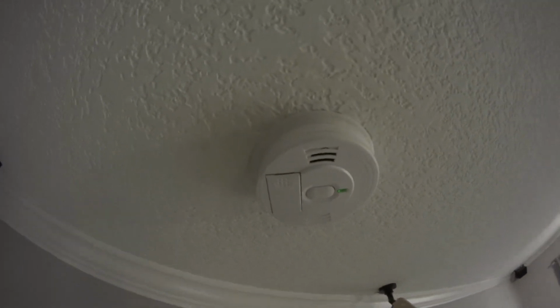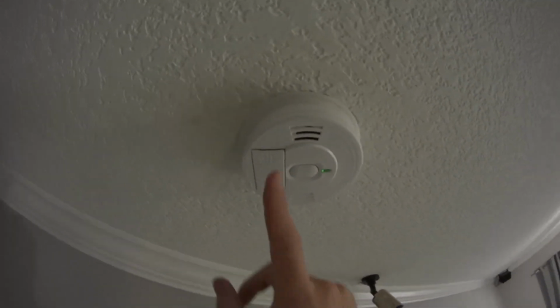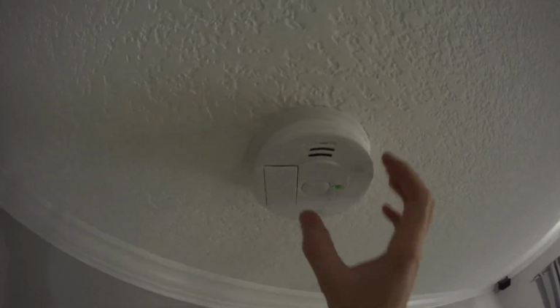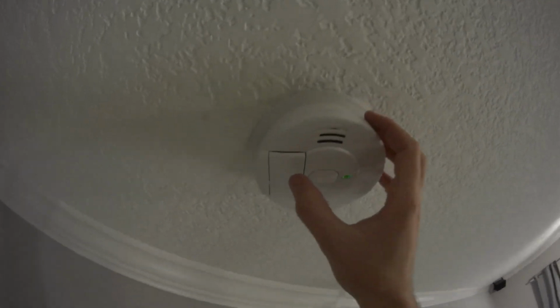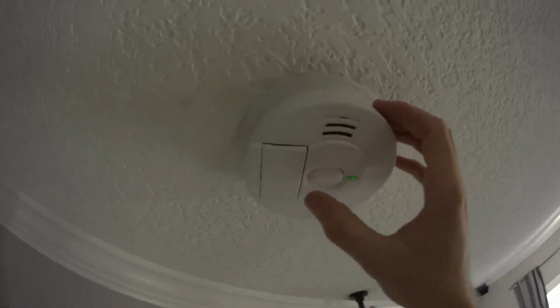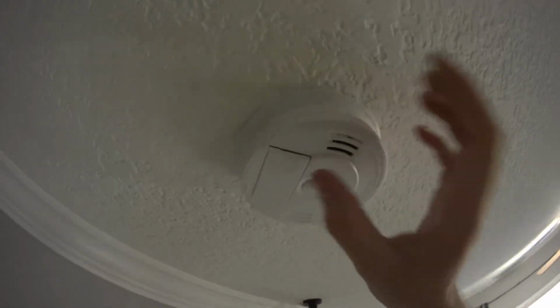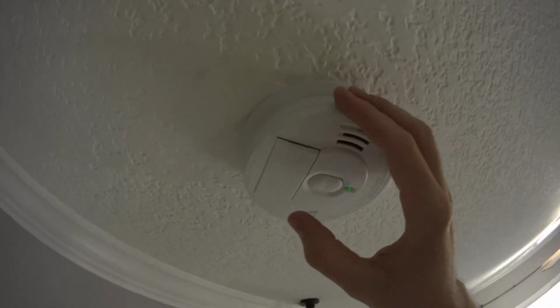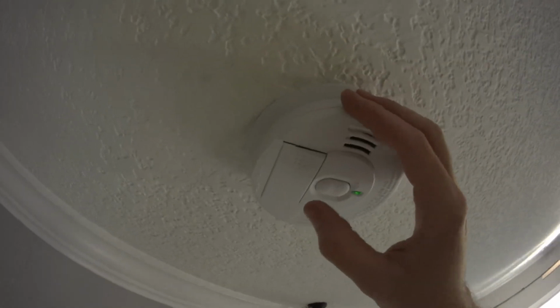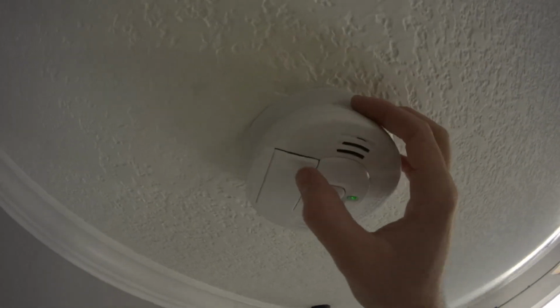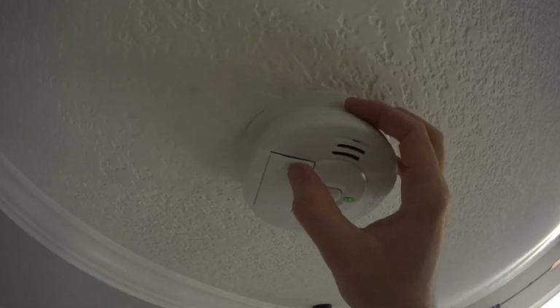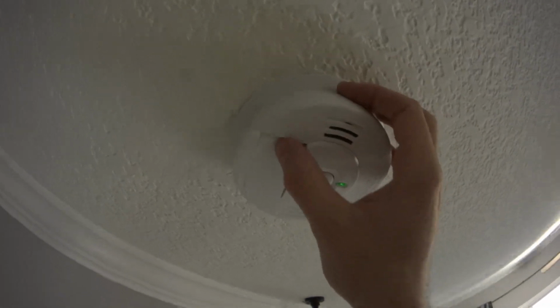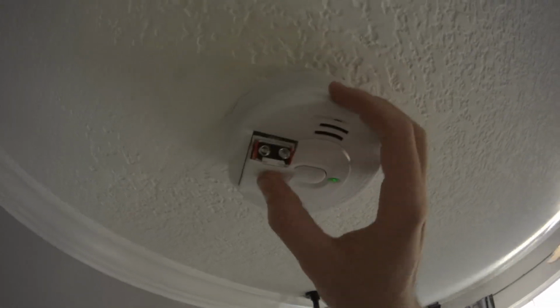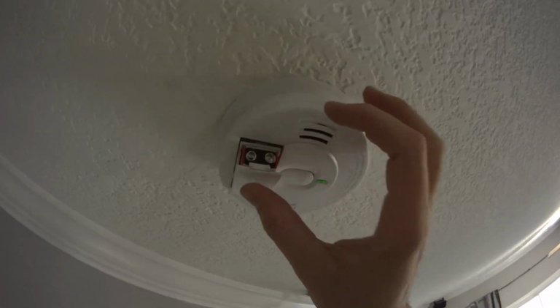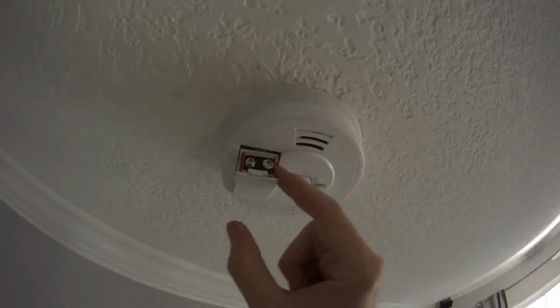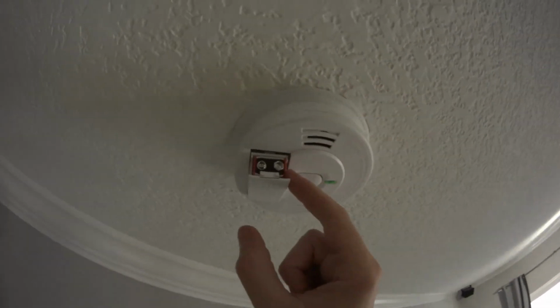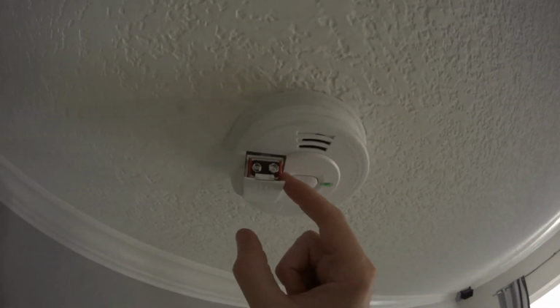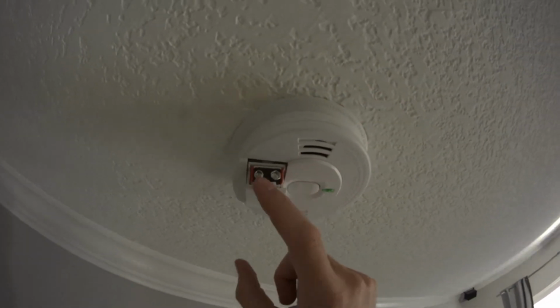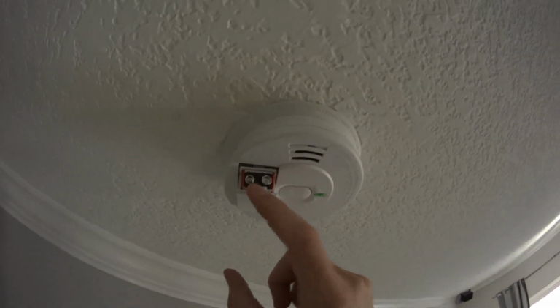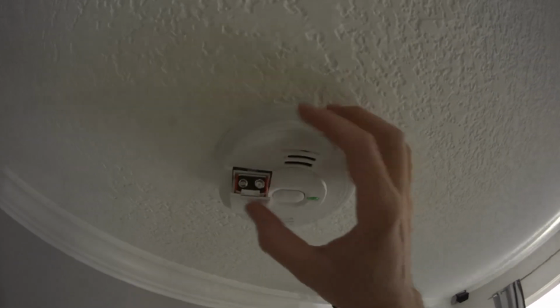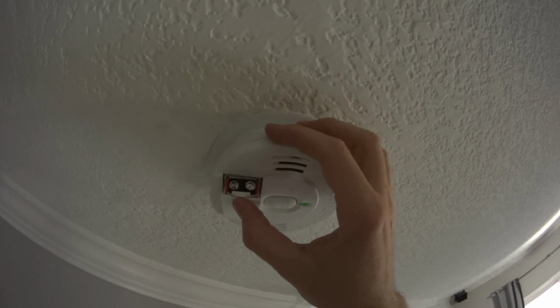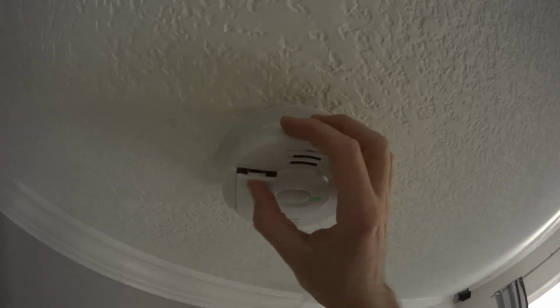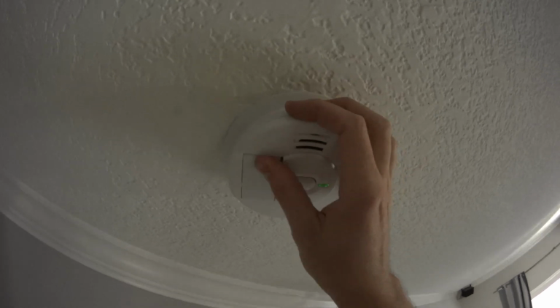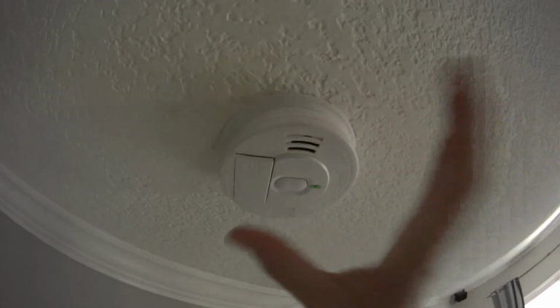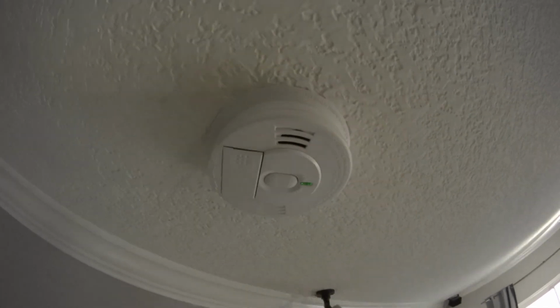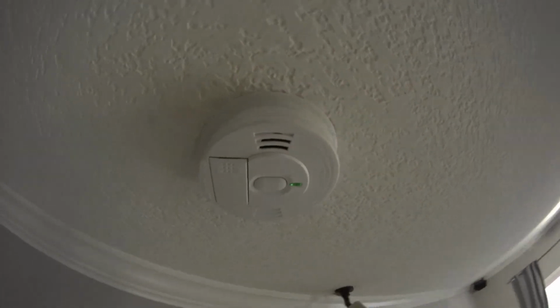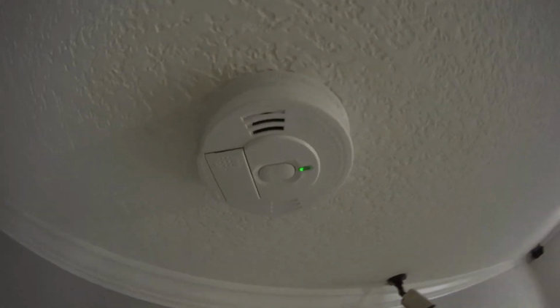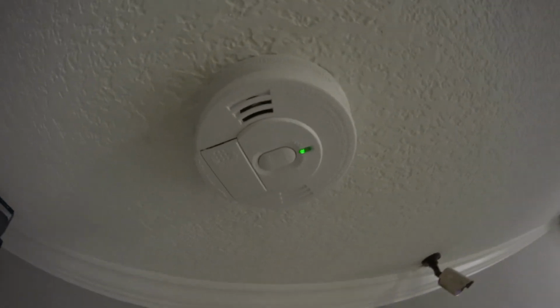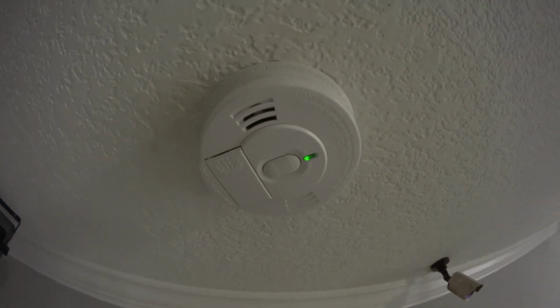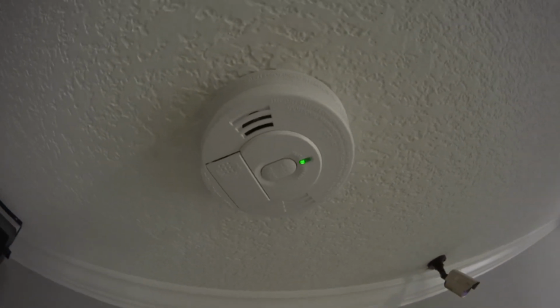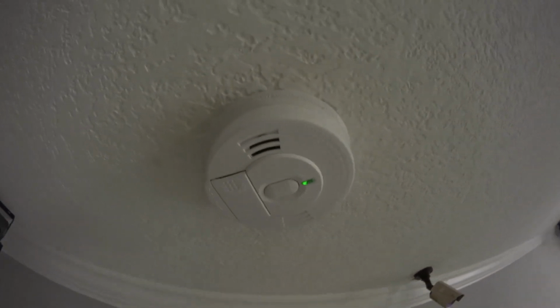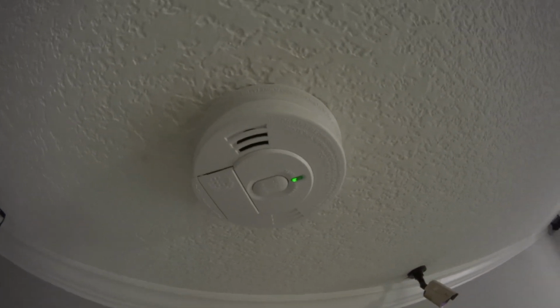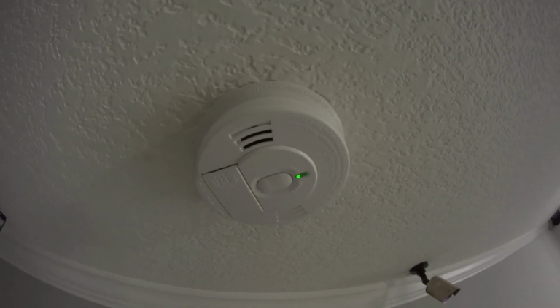If you want to change the battery, this is what I like about it — it's very simple. Just push down and there's the battery. It comes with the battery already installed, so you don't have to buy one, which is pretty good.